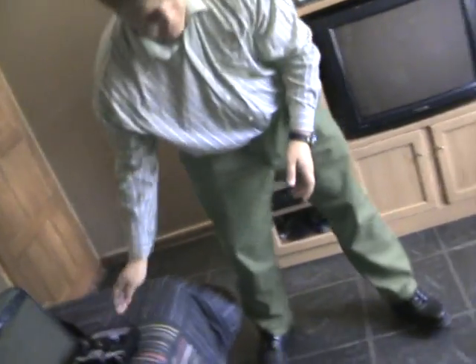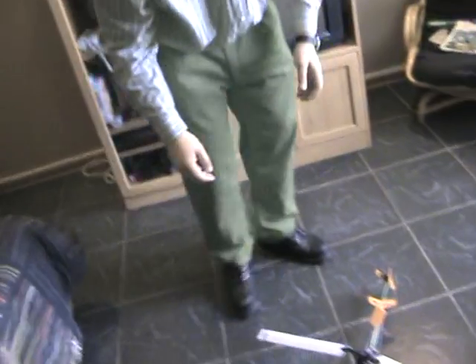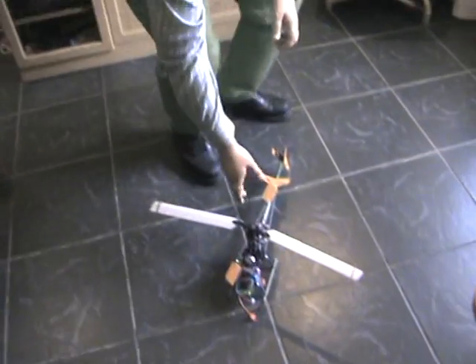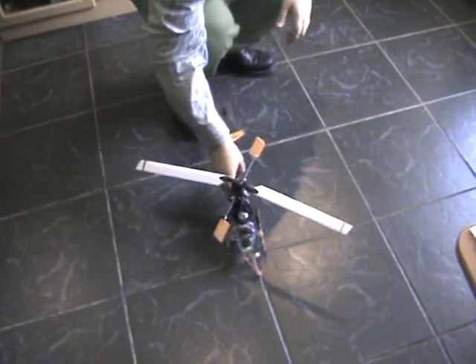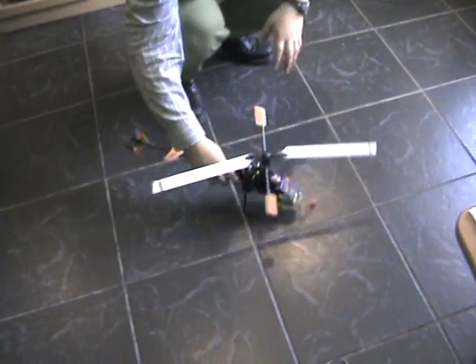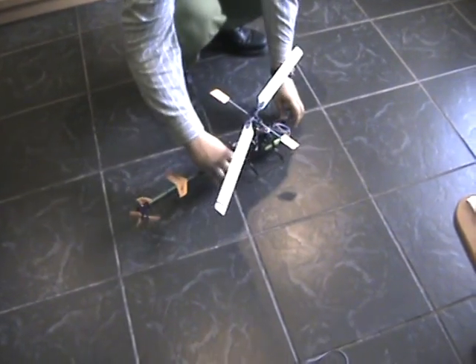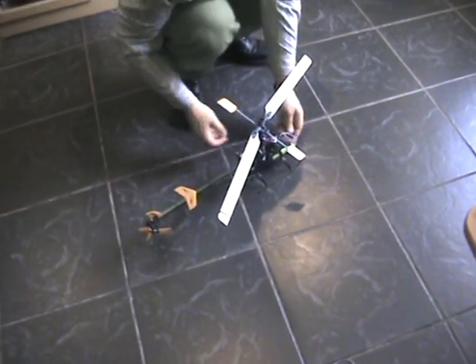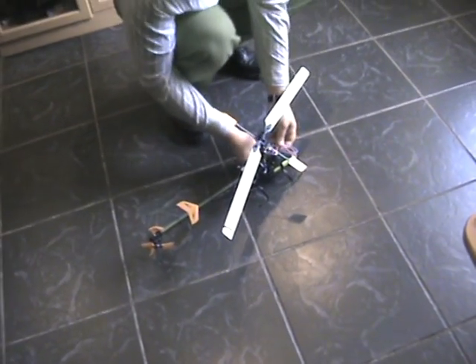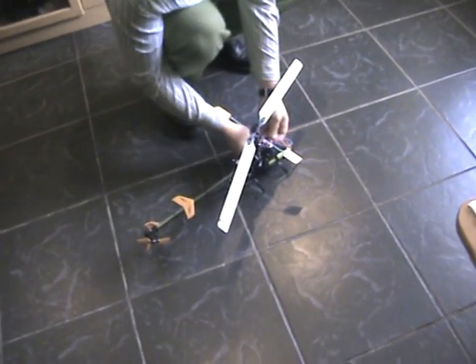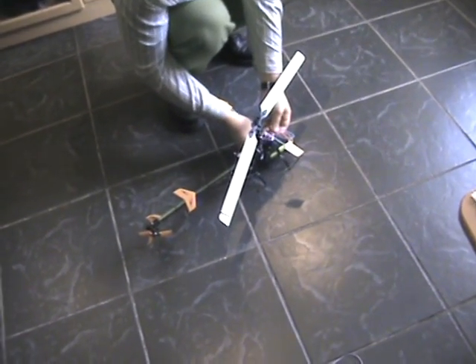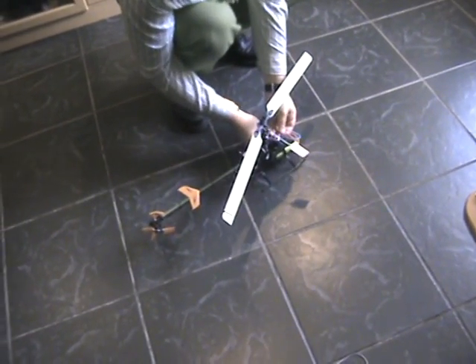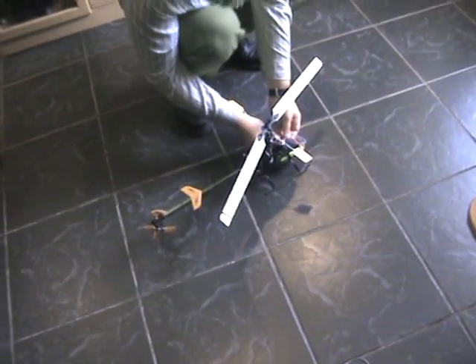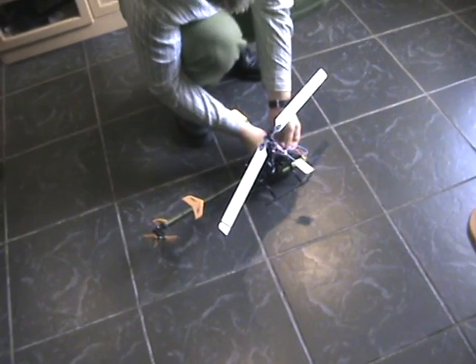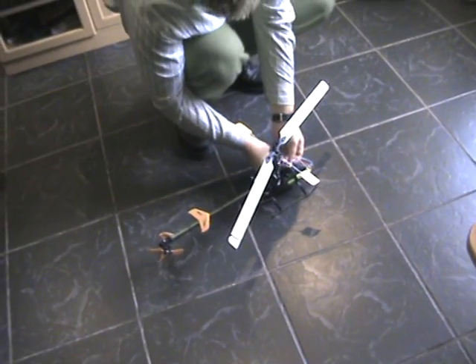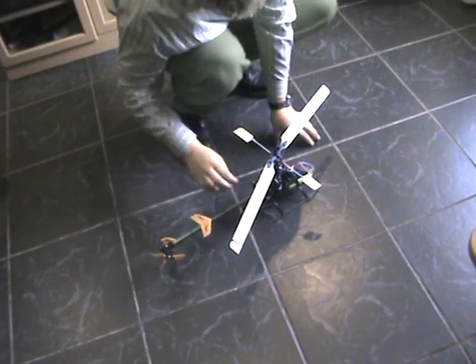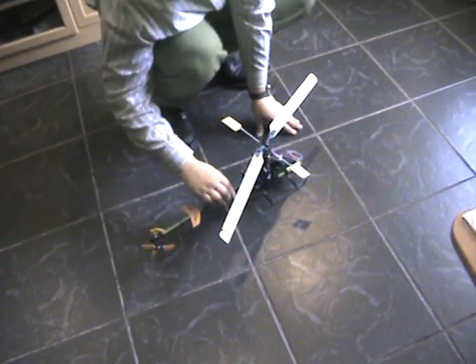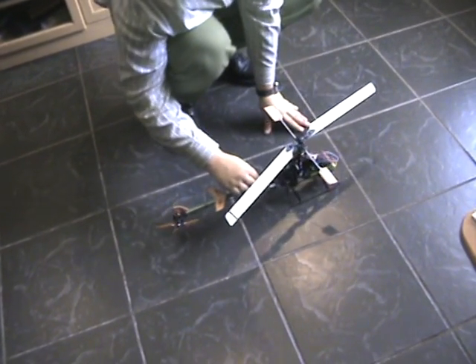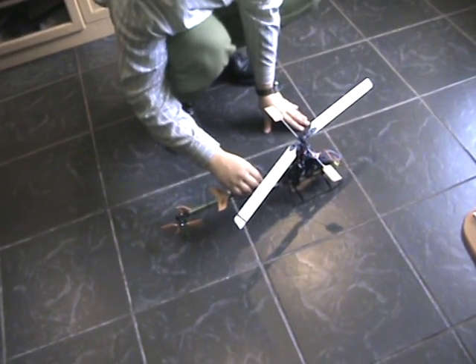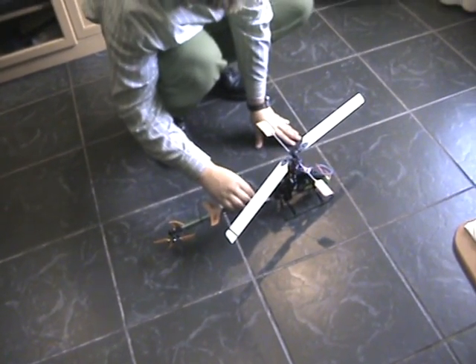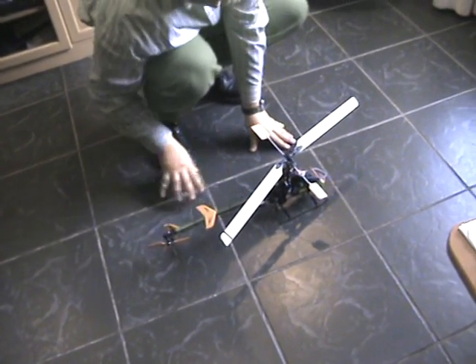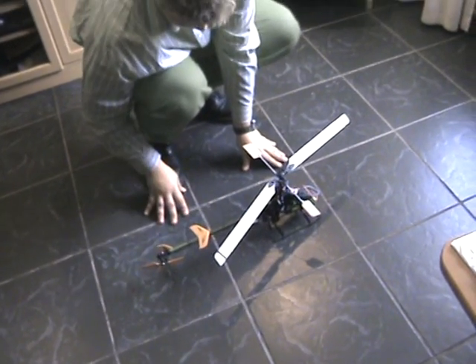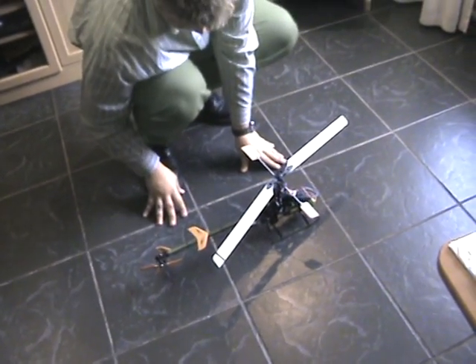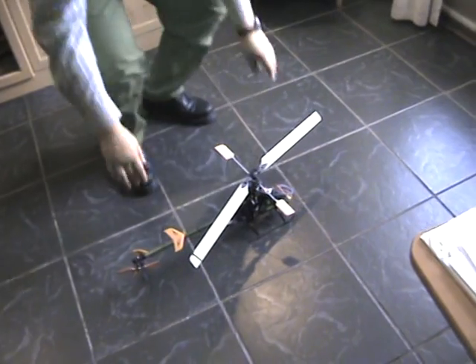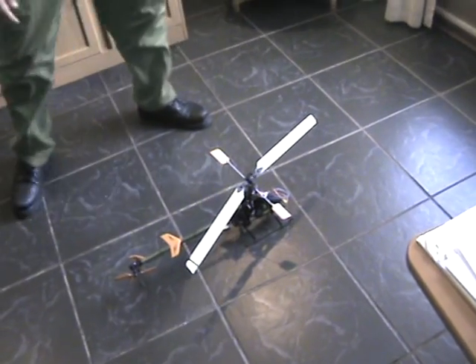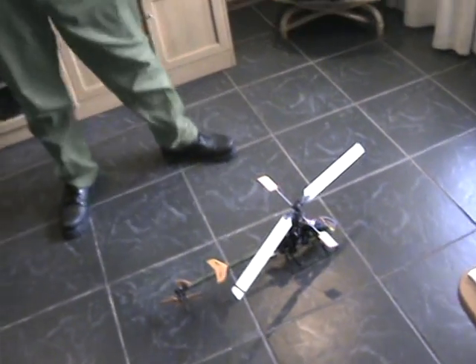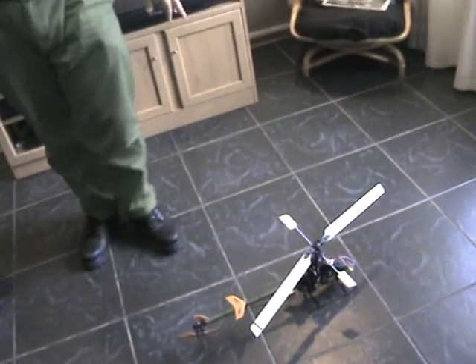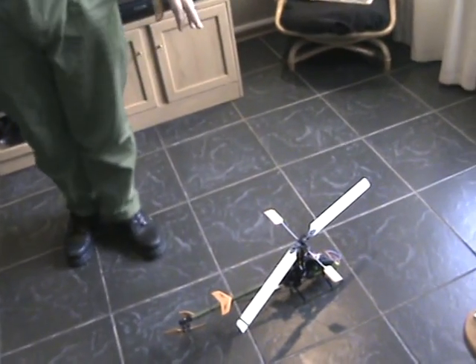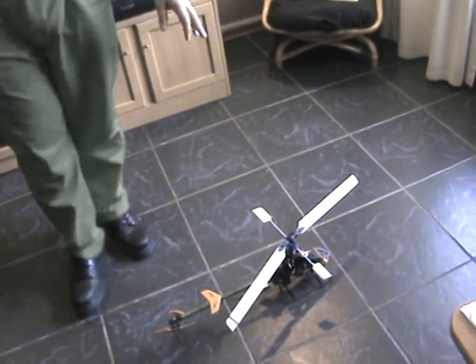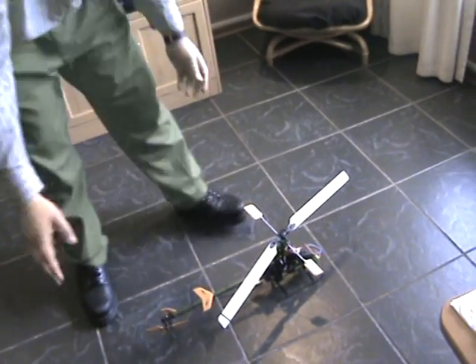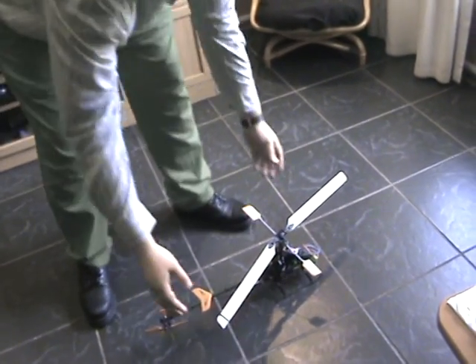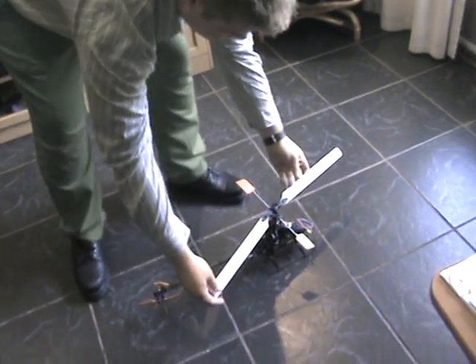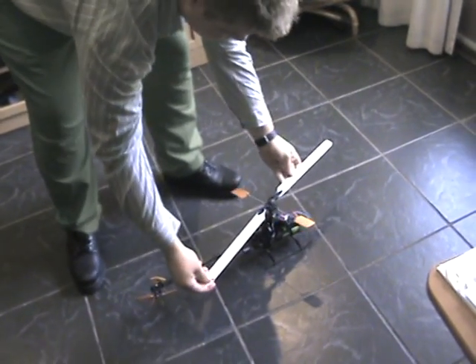Transmitter is turned on of course. I'll take the canopy off for this to make it quicker. I'll connect my helicopter. It makes the sounds that it's supposed to make — just keep watching the helicopter there.